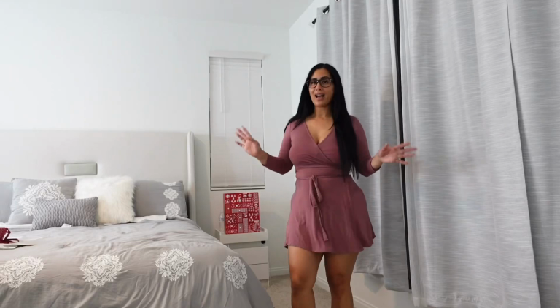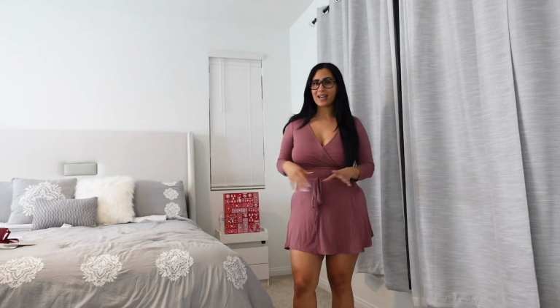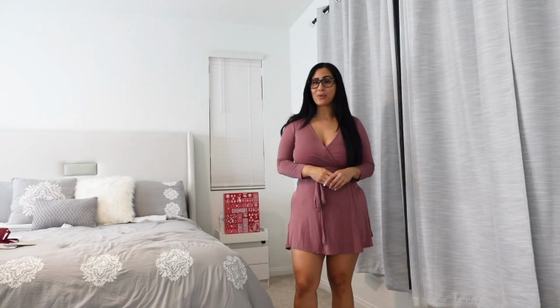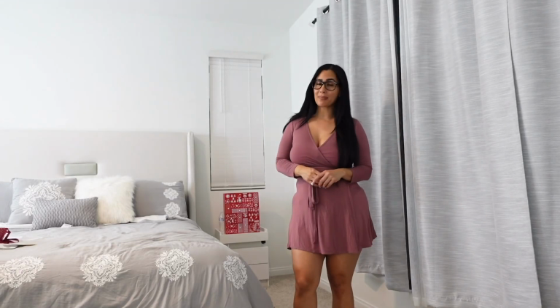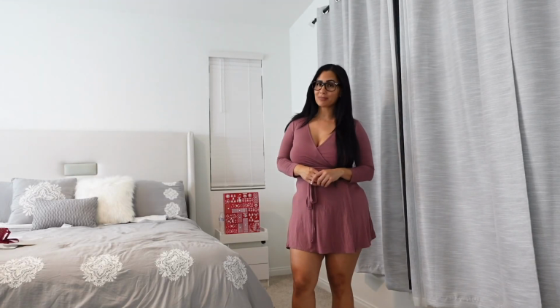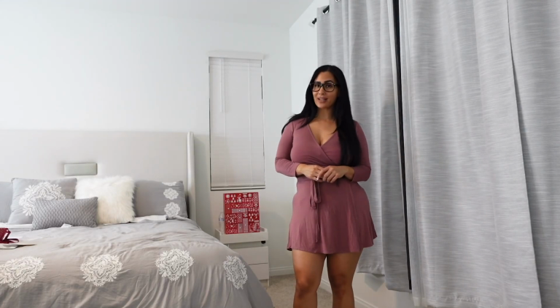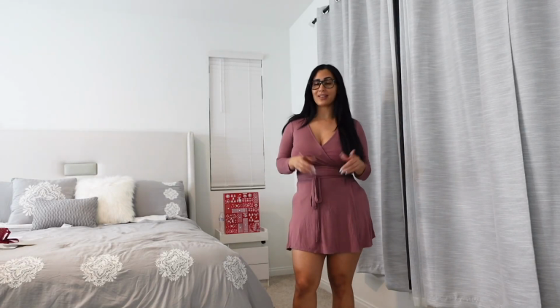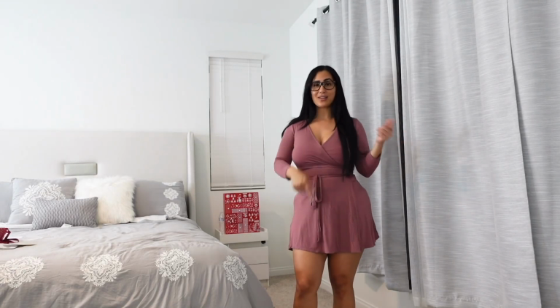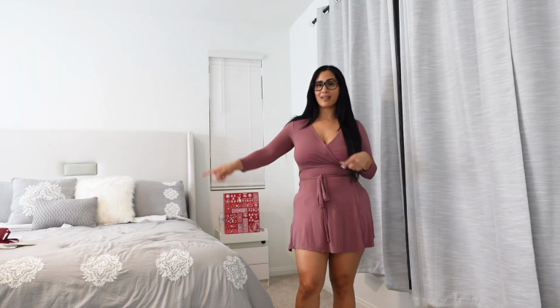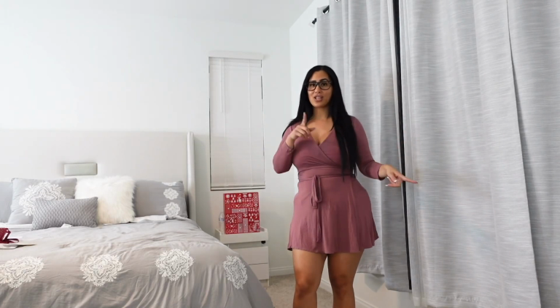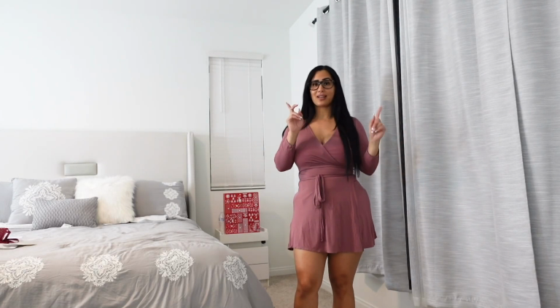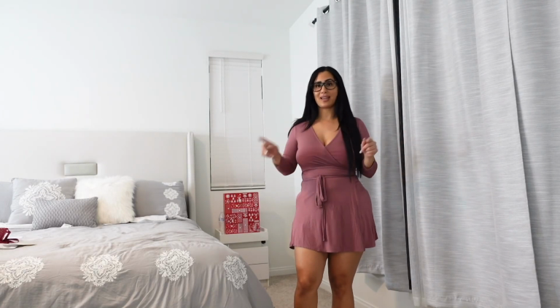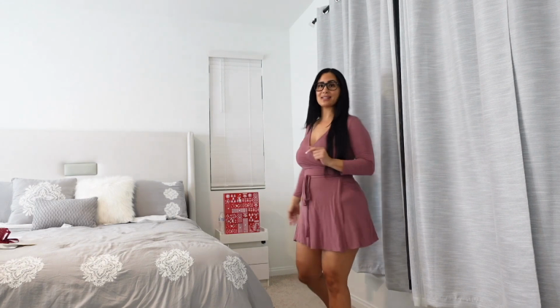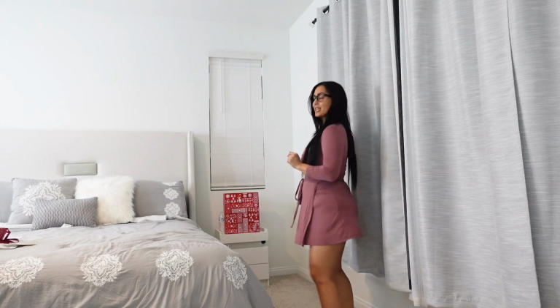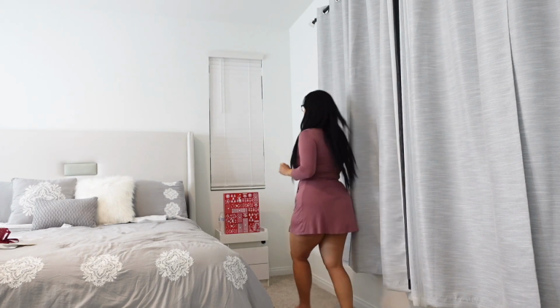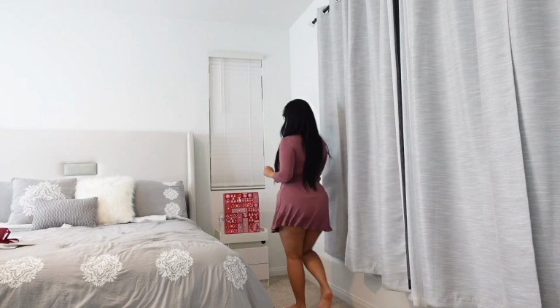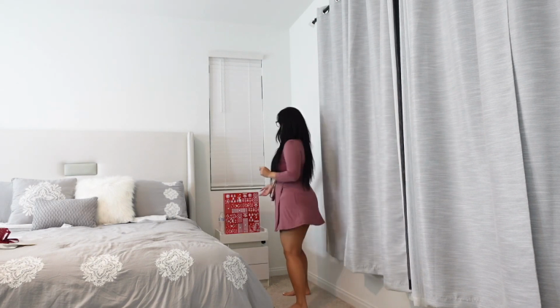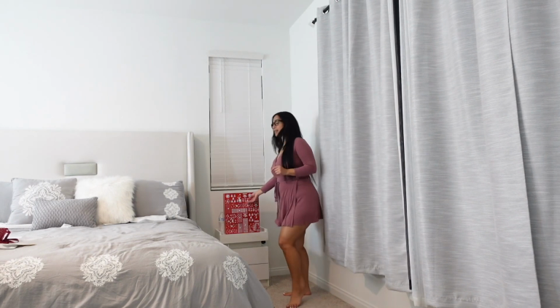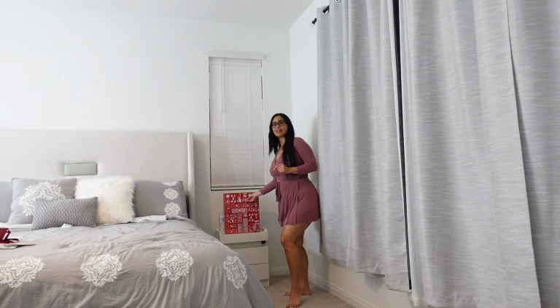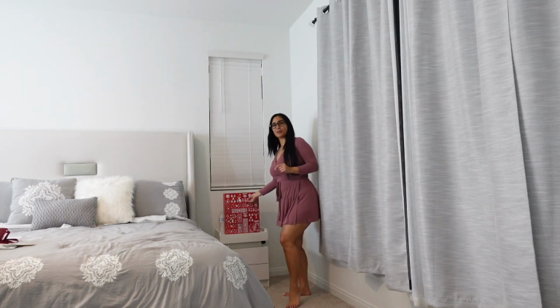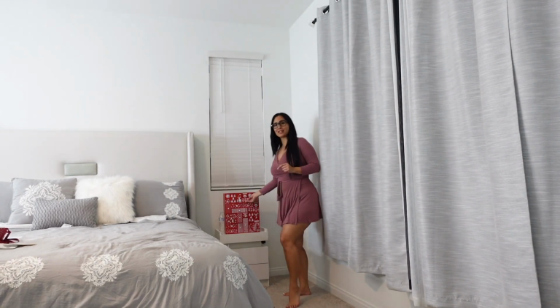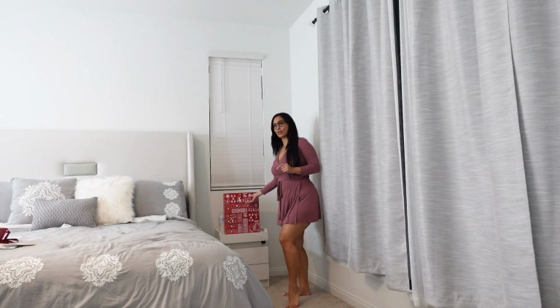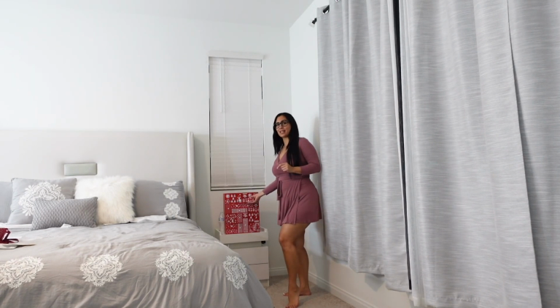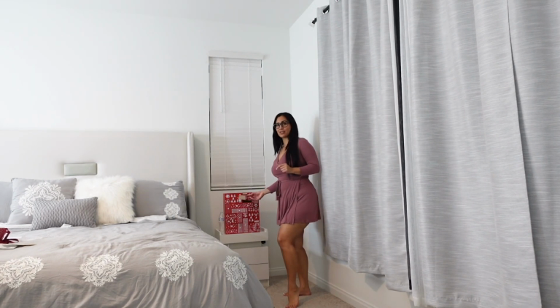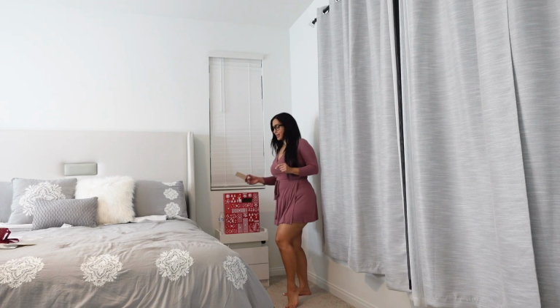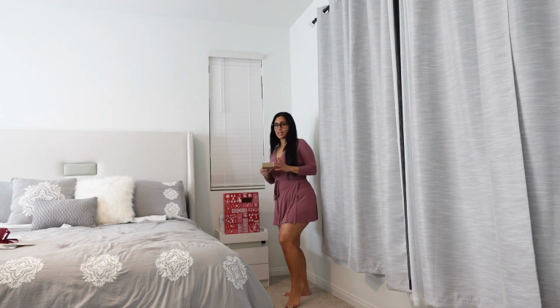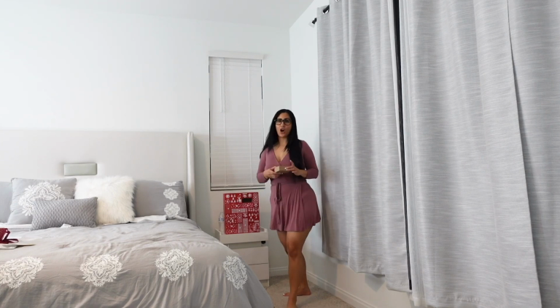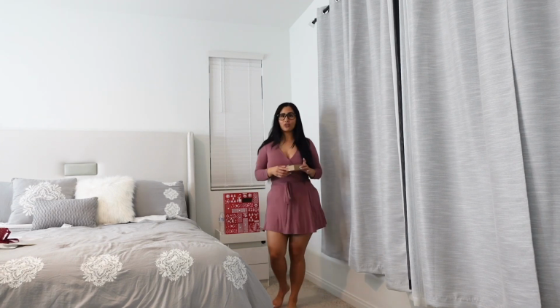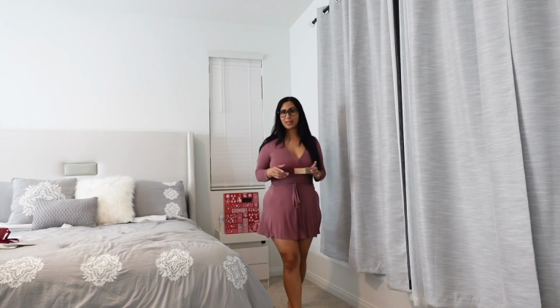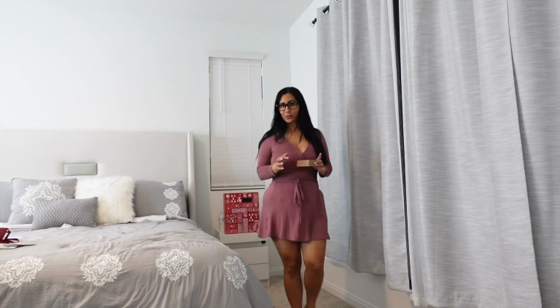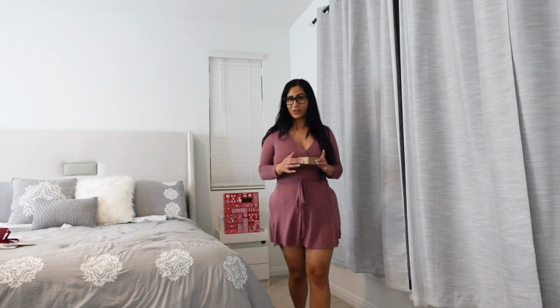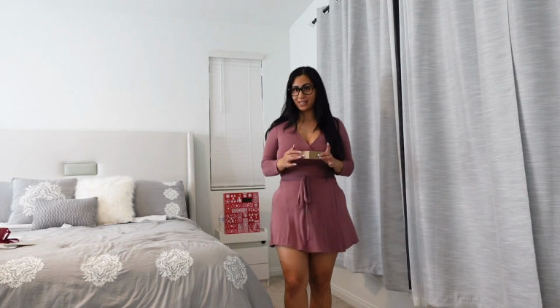Hi guys, welcome back to my channel! Let's go ahead and check day seven. I hope you guys enjoyed it yesterday — let's see, hopefully we got a good one for today.